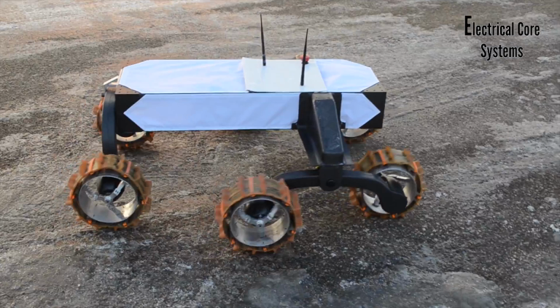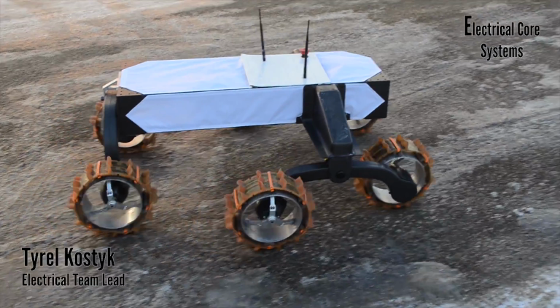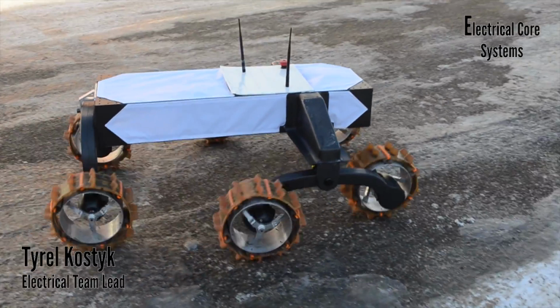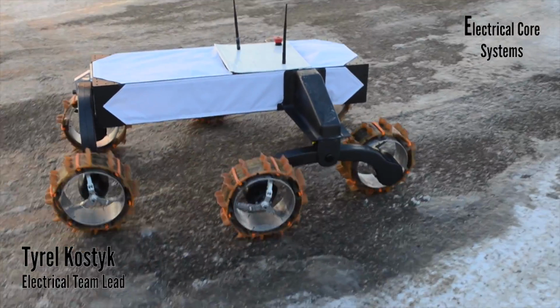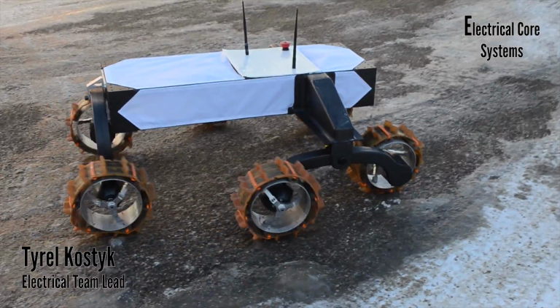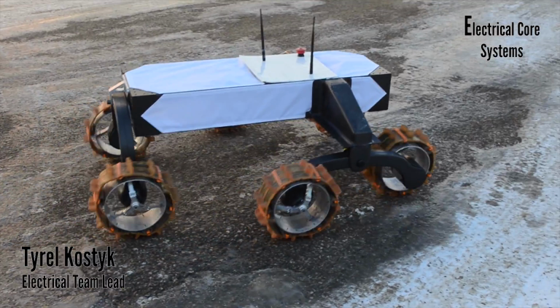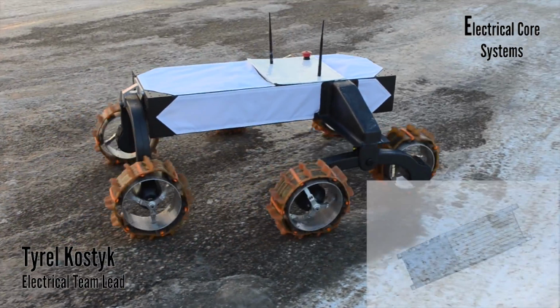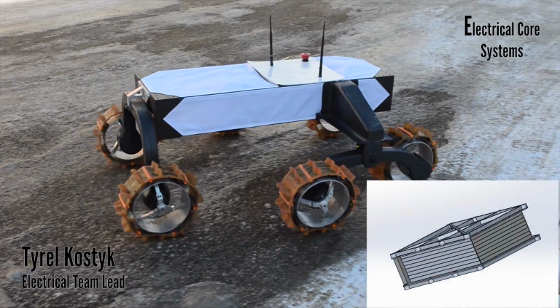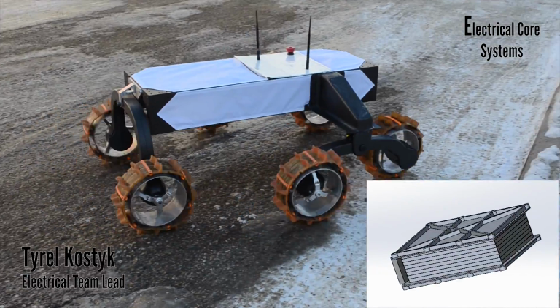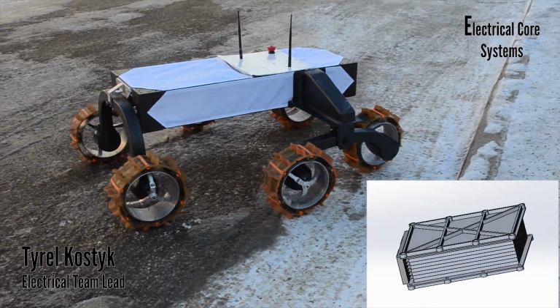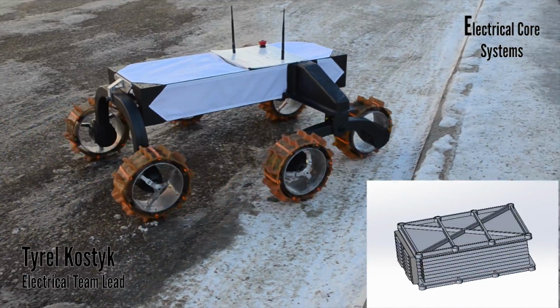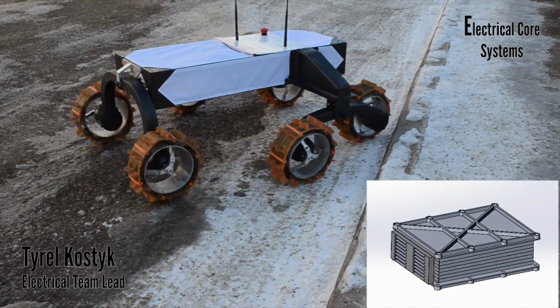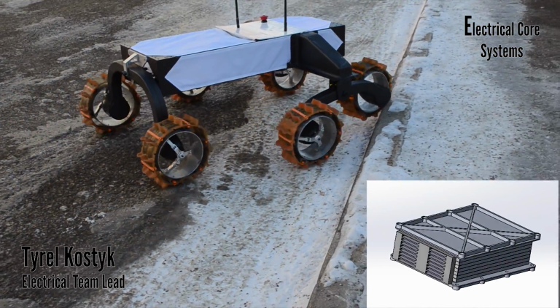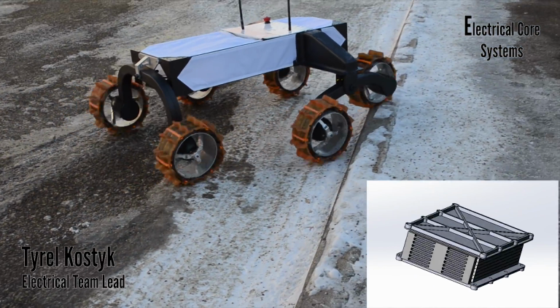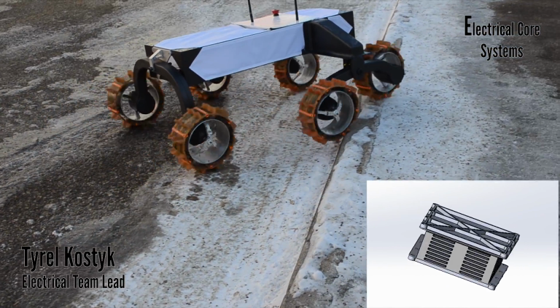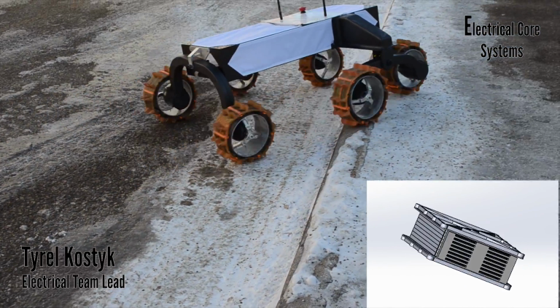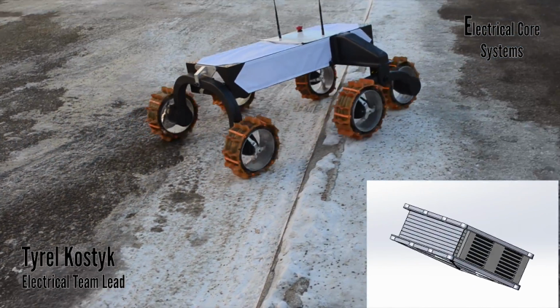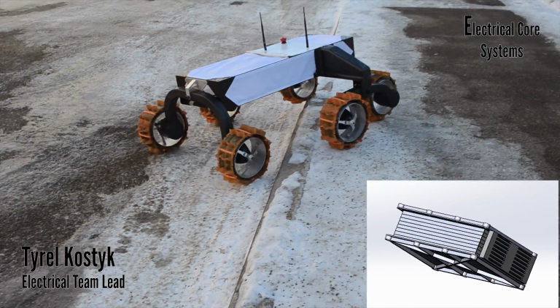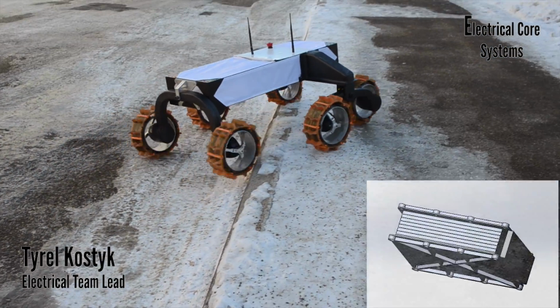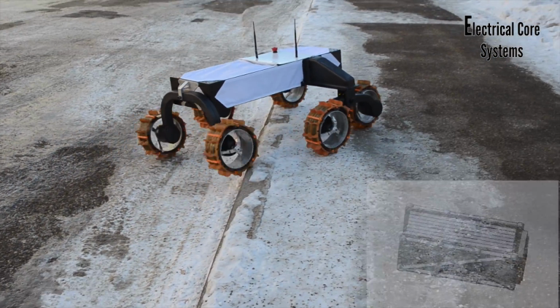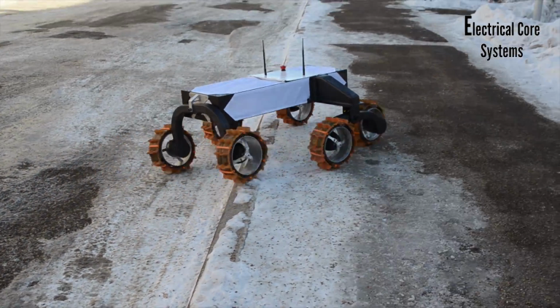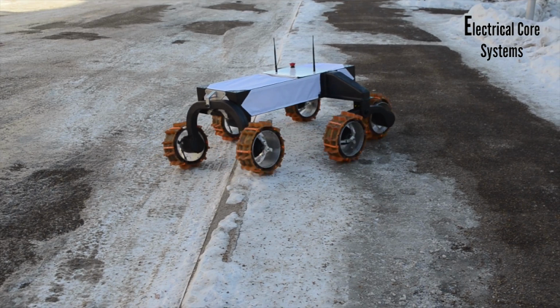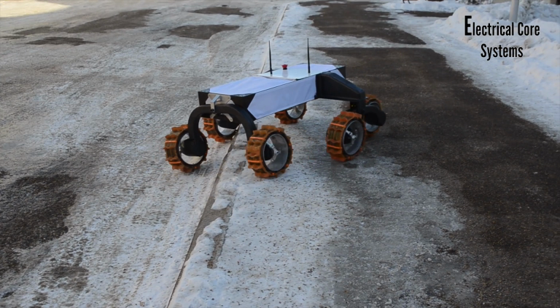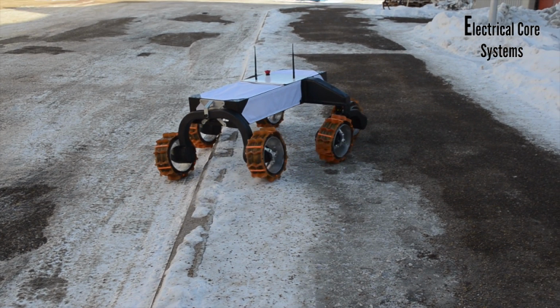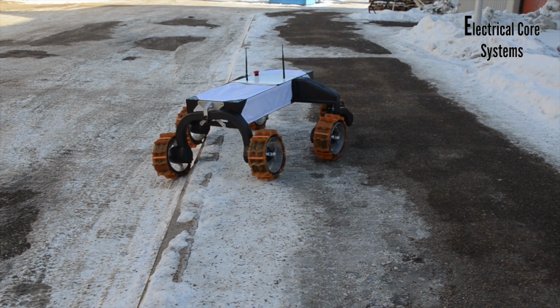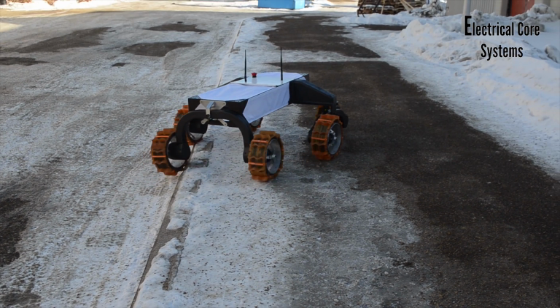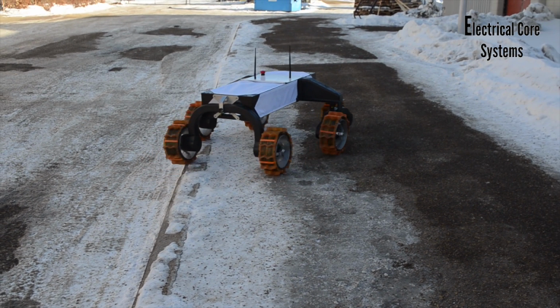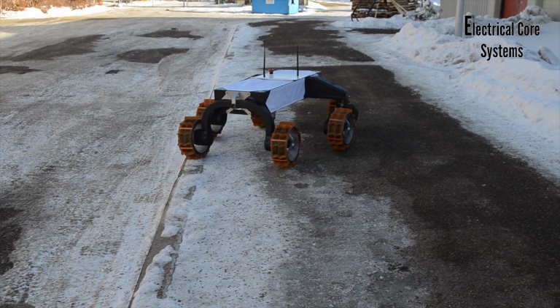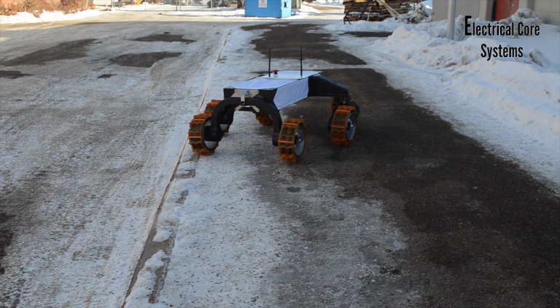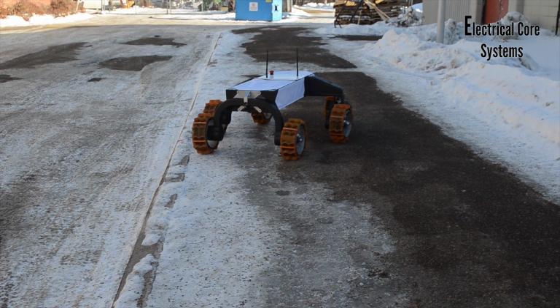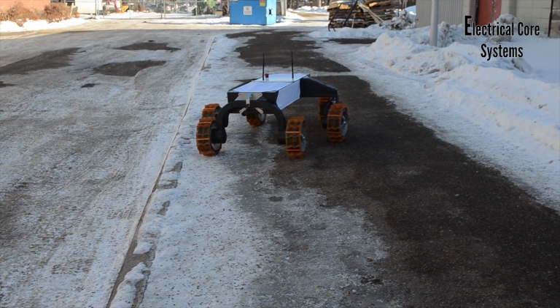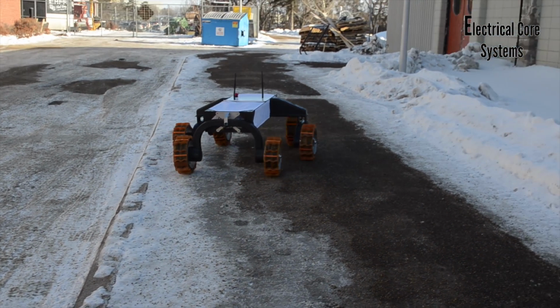To power our rover, we run a battery composed of lithium iron phosphate cells, supplying us with sufficient power to run our motors and all peripheral devices. Tested in the field, our battery has proven it can sustain ample battery life for over 3 hours.